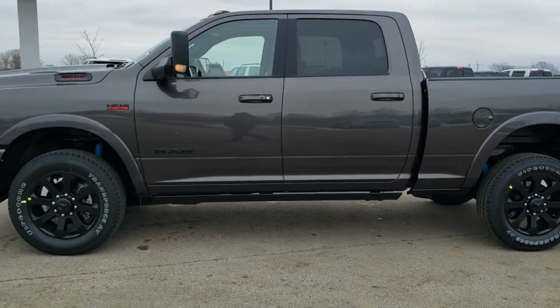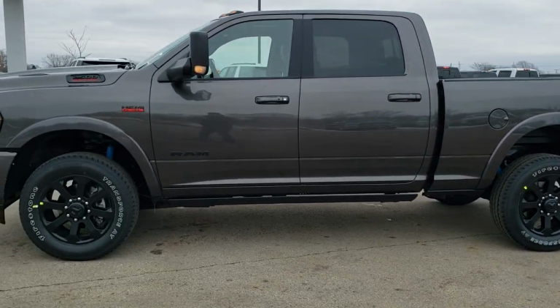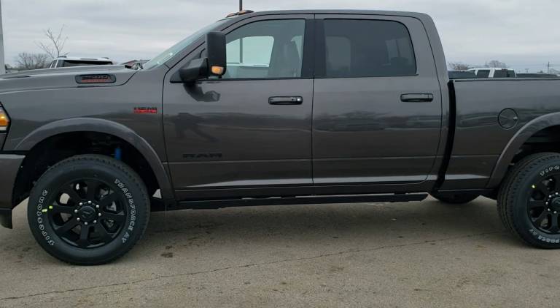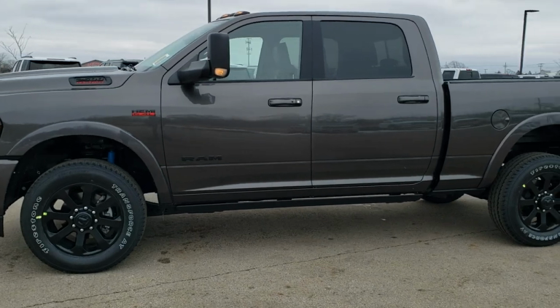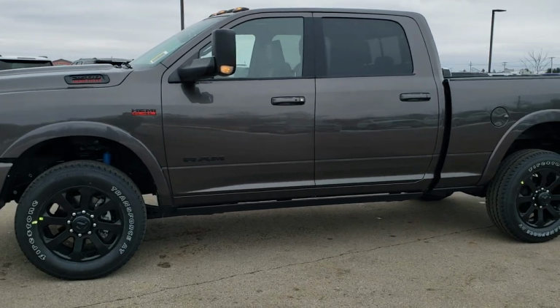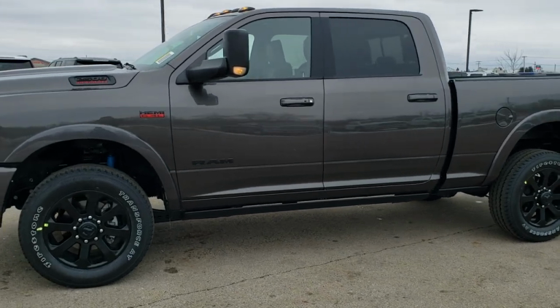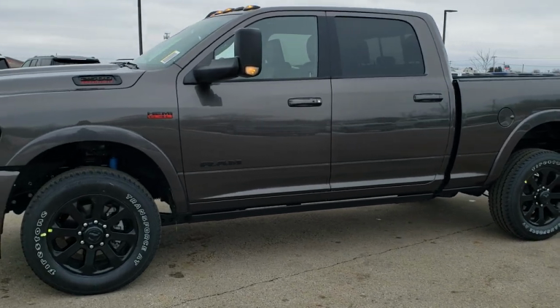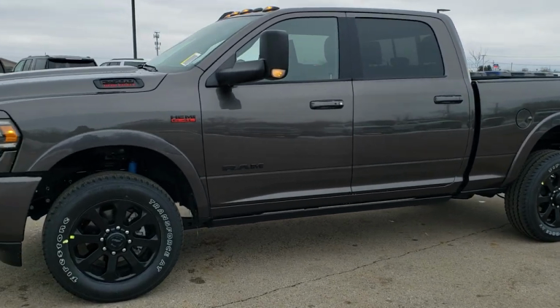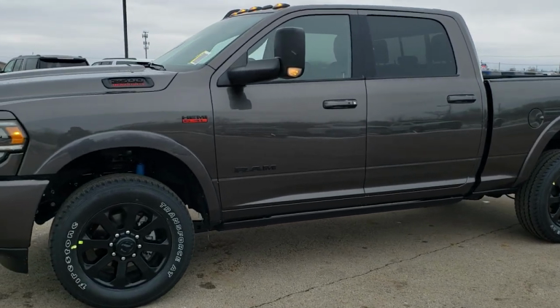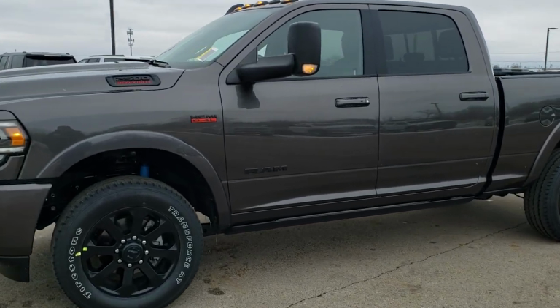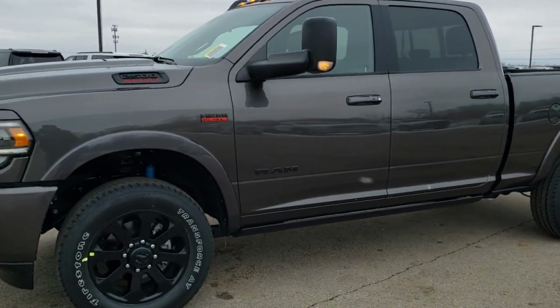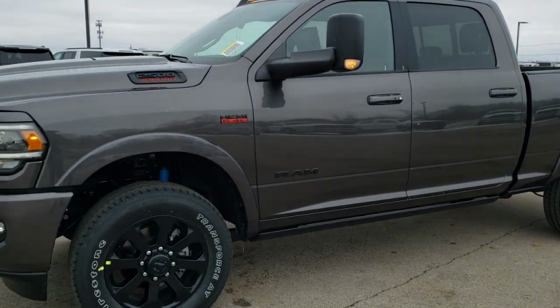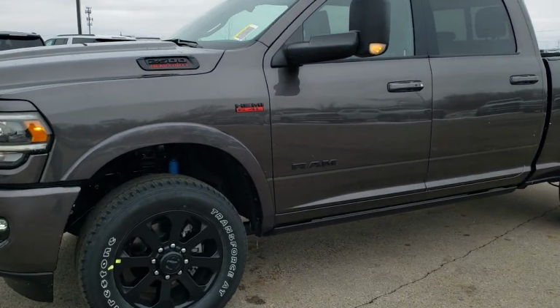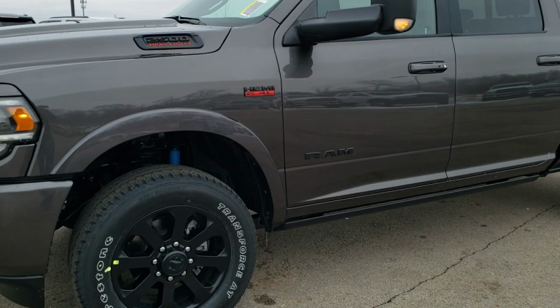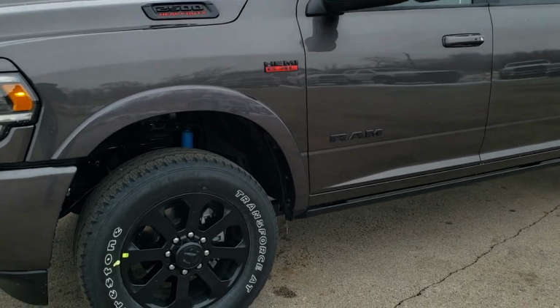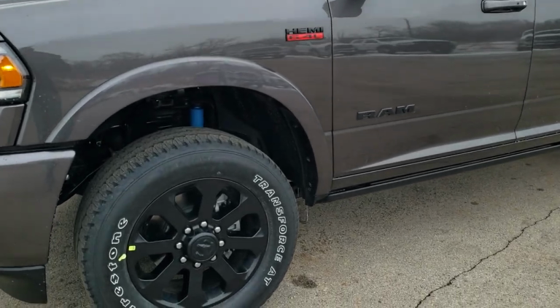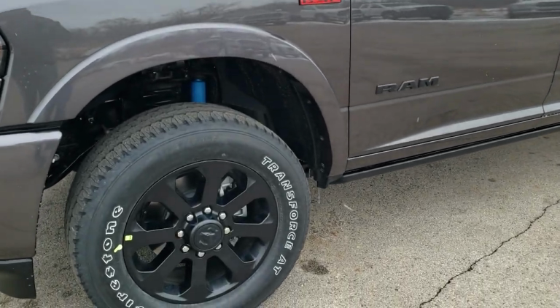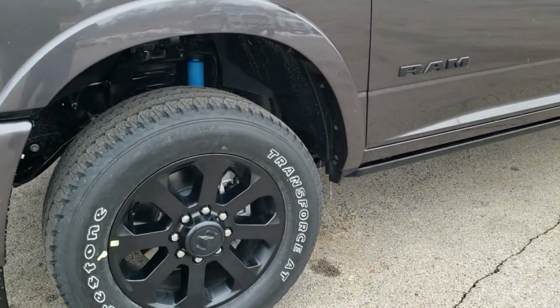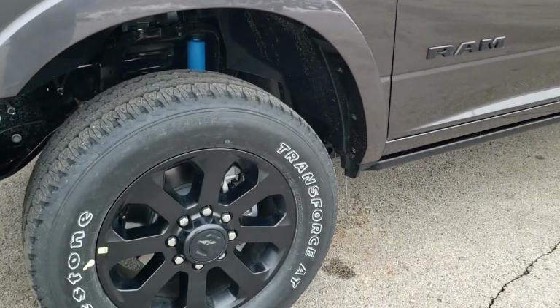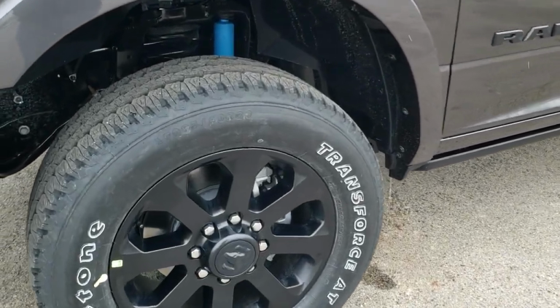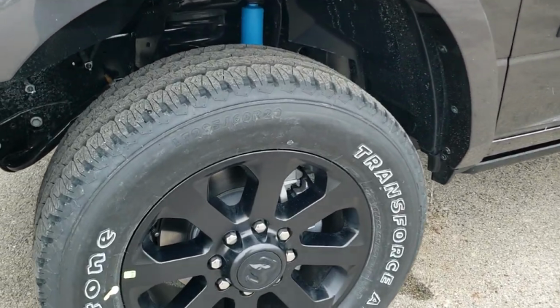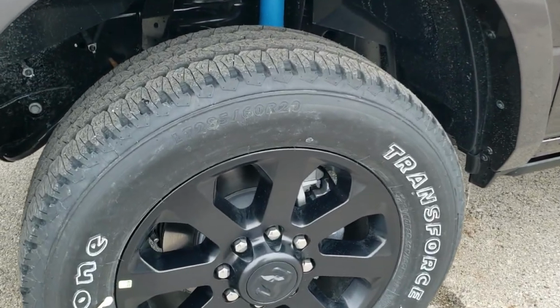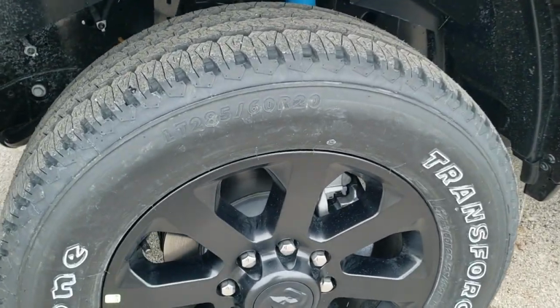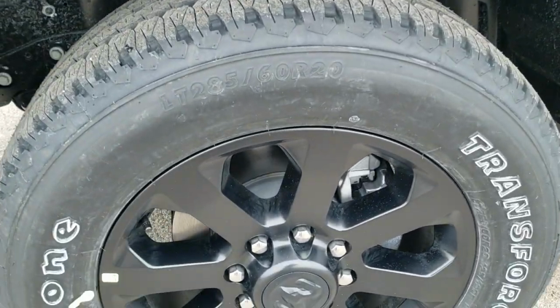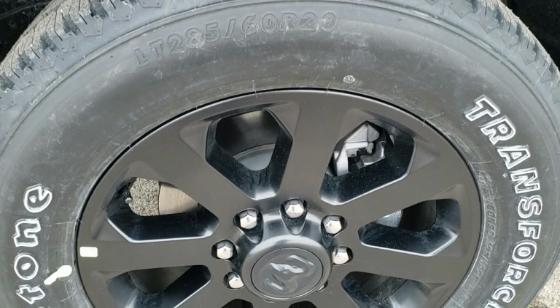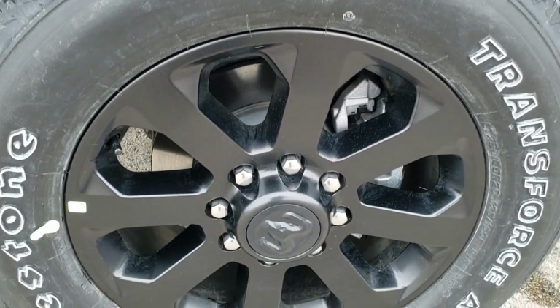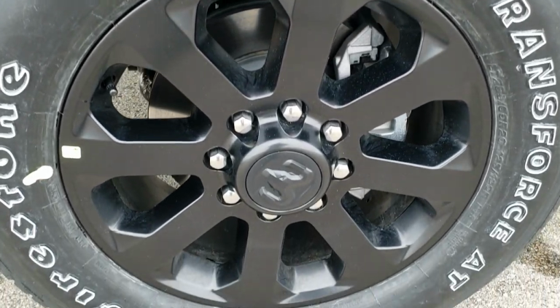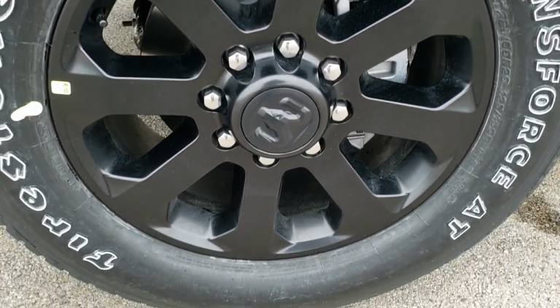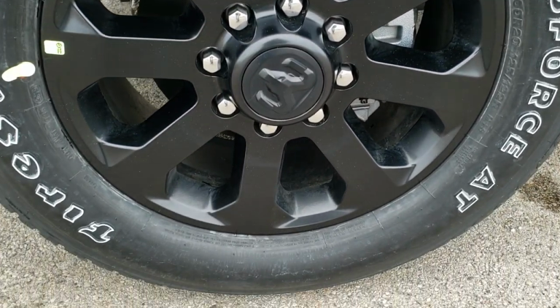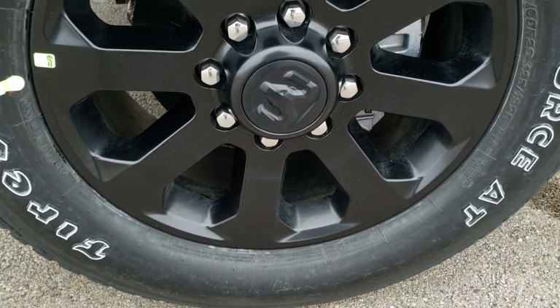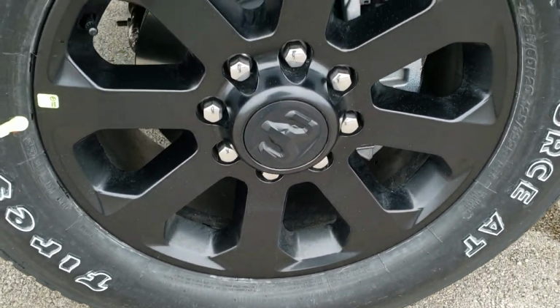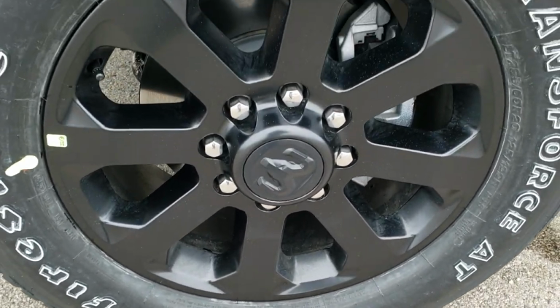There's a lot of cool options on this truck. So we're going to do a walk around here and then get up close. If you want to check out more photos of this truck, in the upper right-hand part of your screen you can link right to our website.